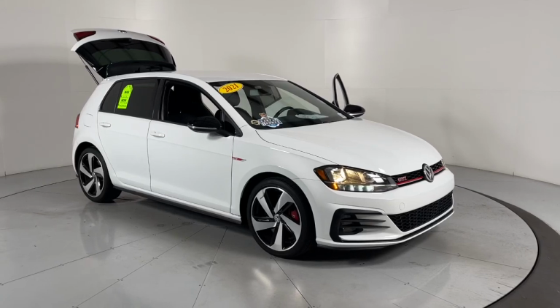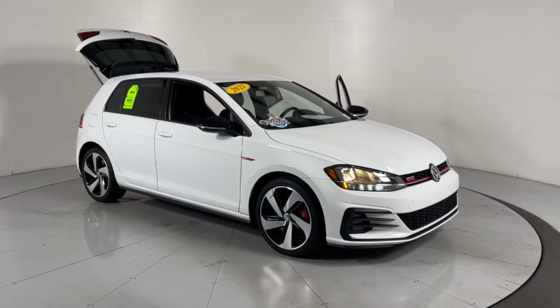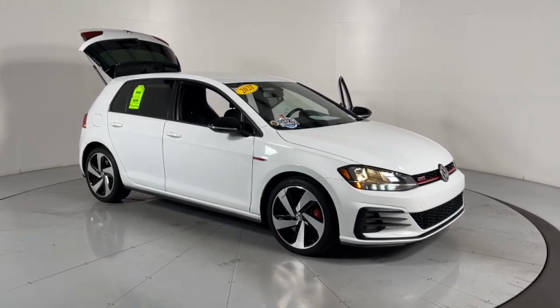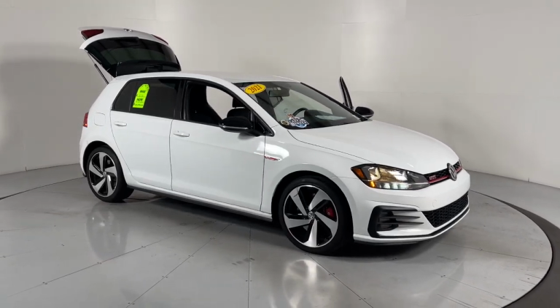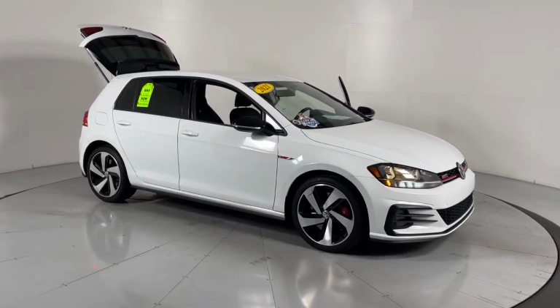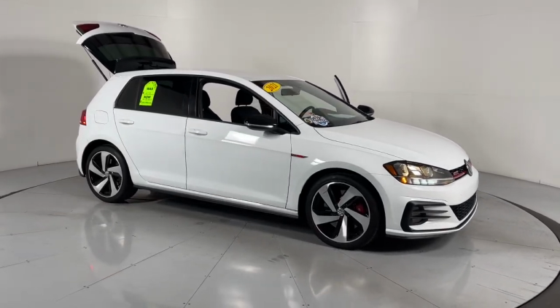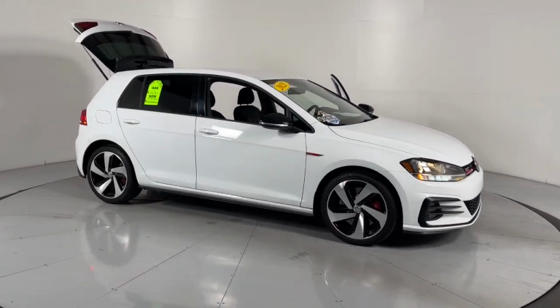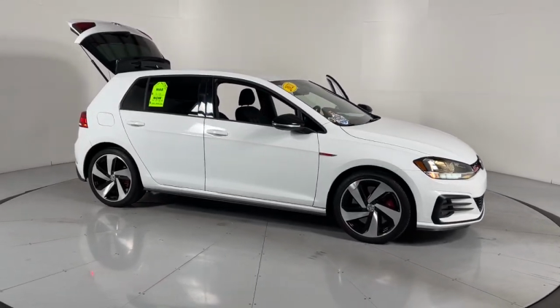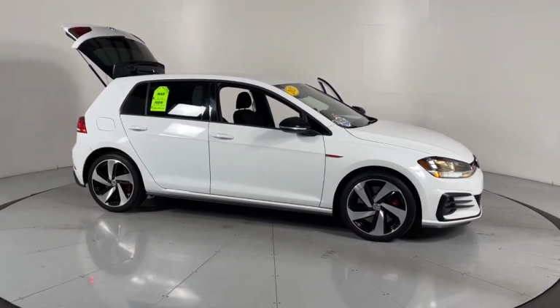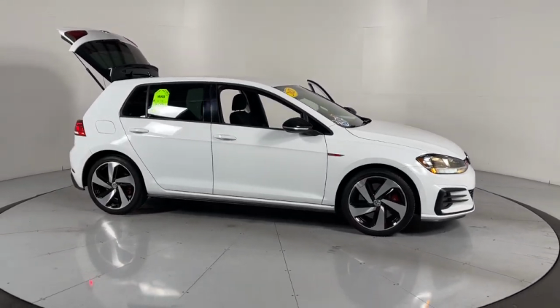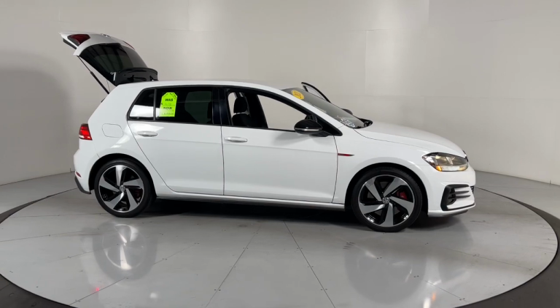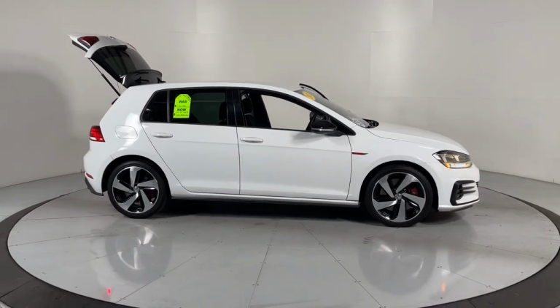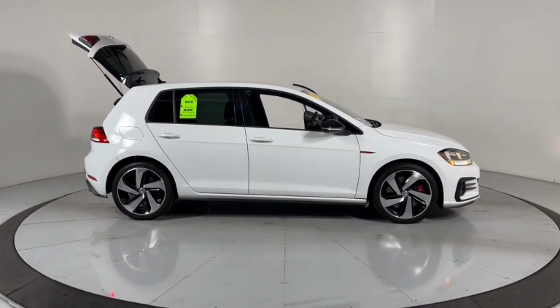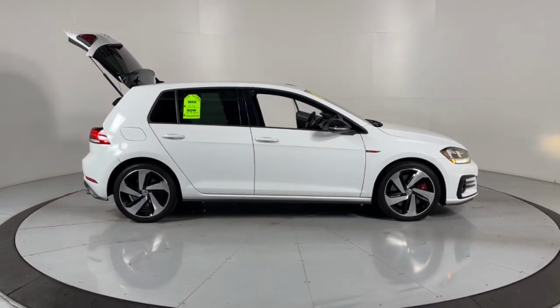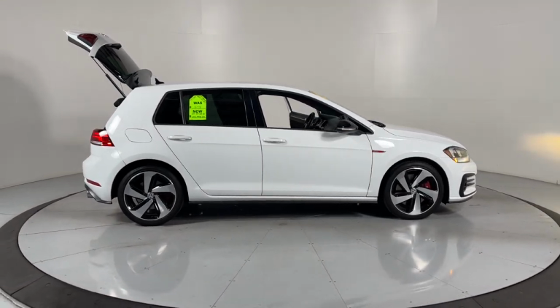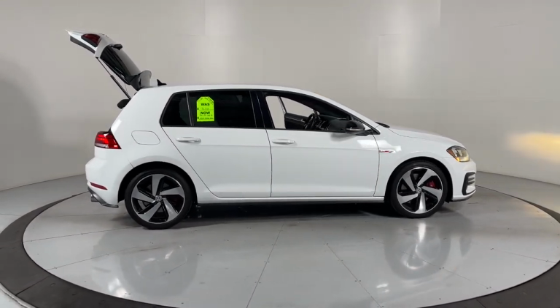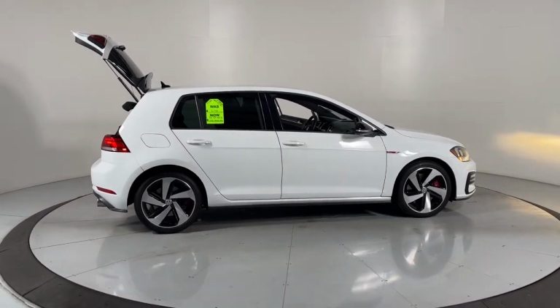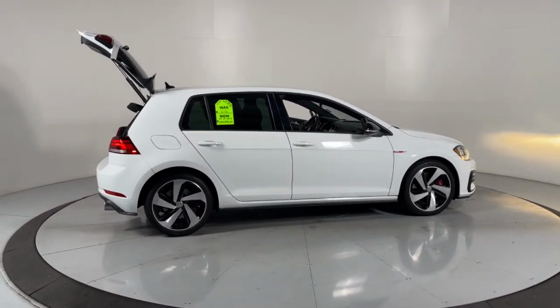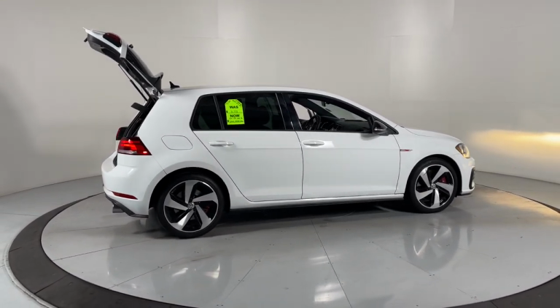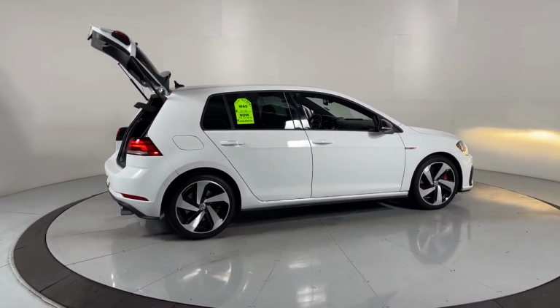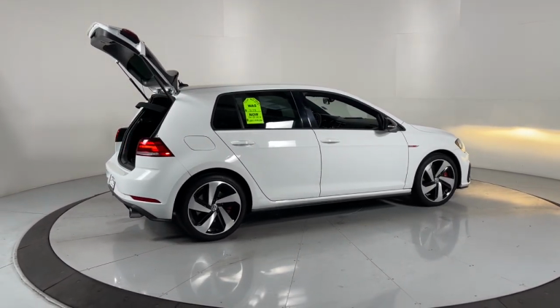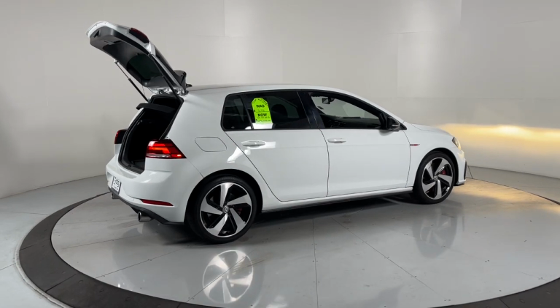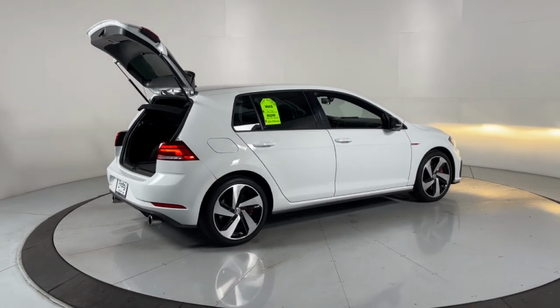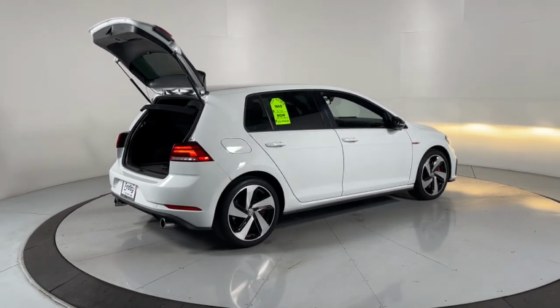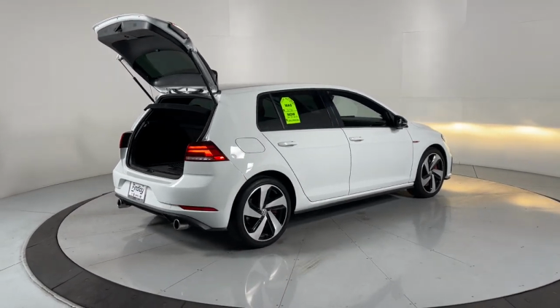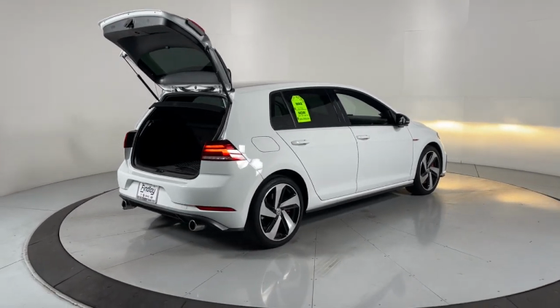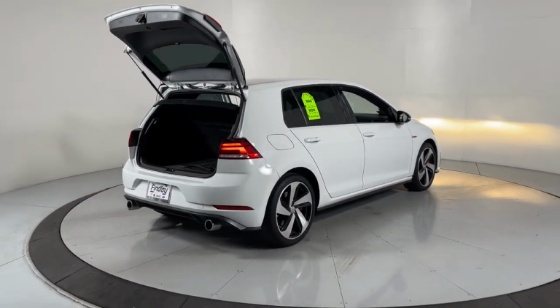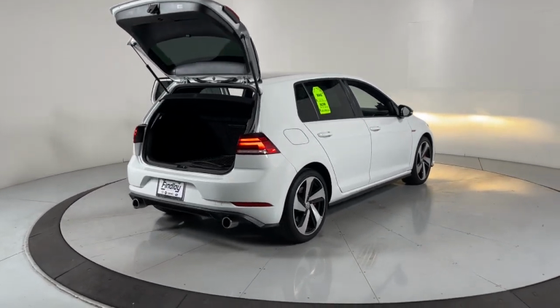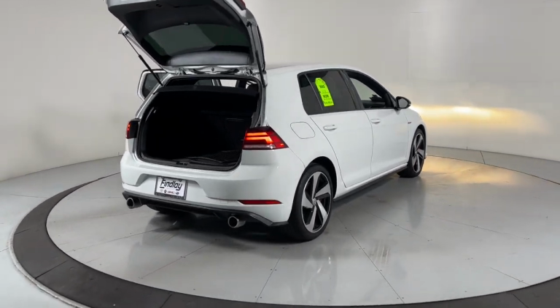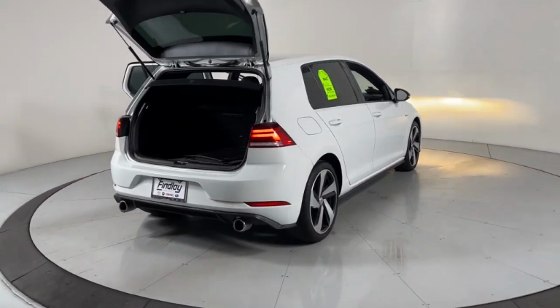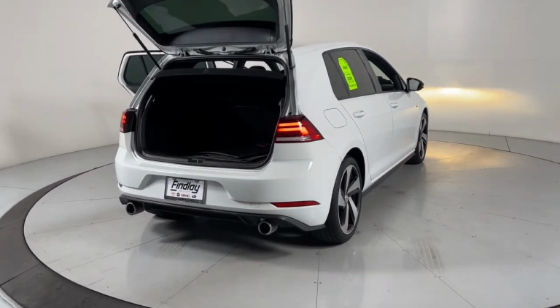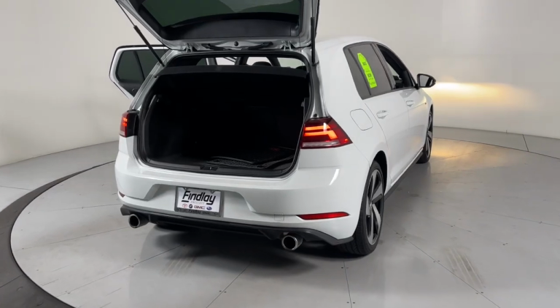Get into the 2021 Volkswagen Golf GTI. With less than 25,000 miles on the odometer, this vehicle provides excellent value. Here's a high-spirited Golf GTI that's as practical as it is fun to drive.